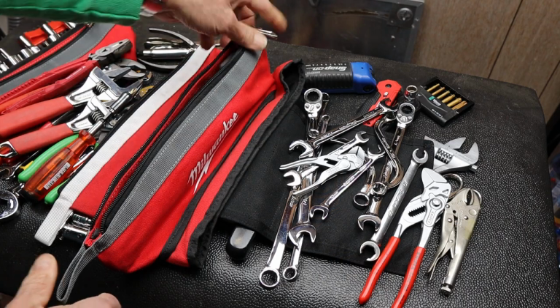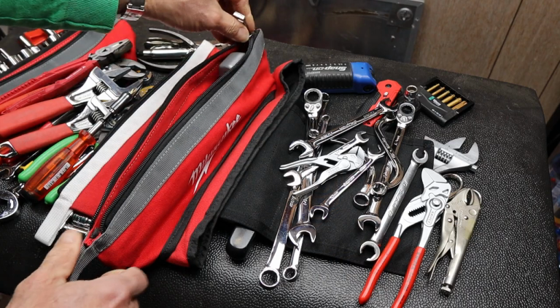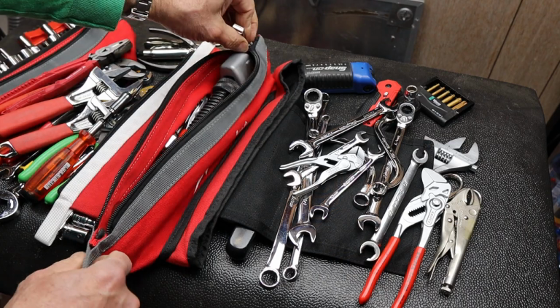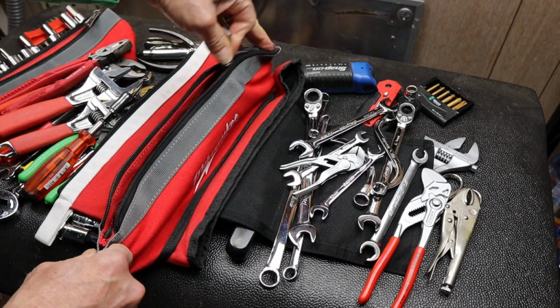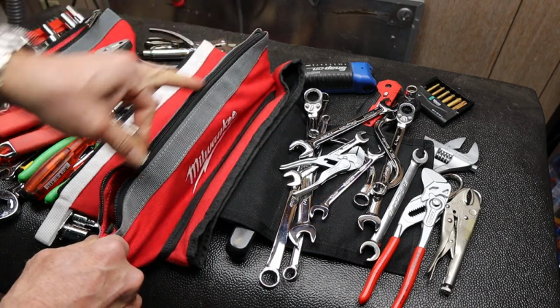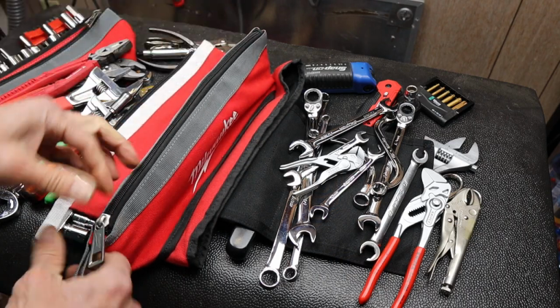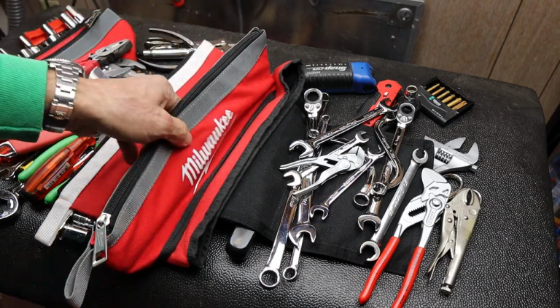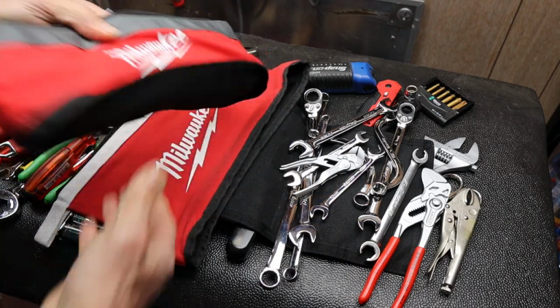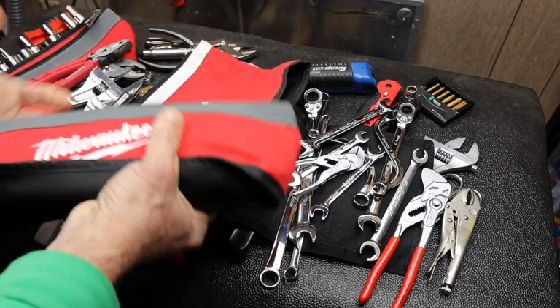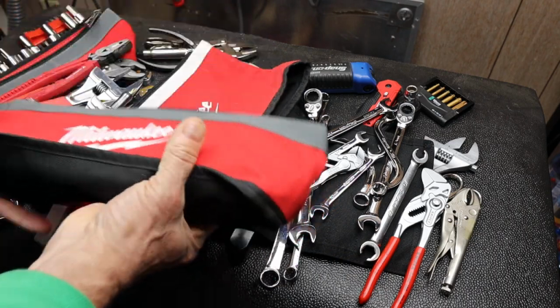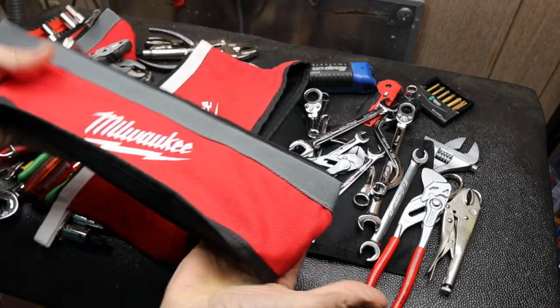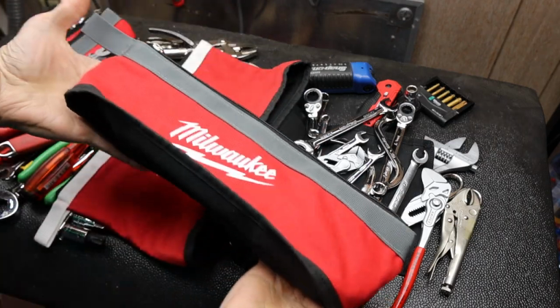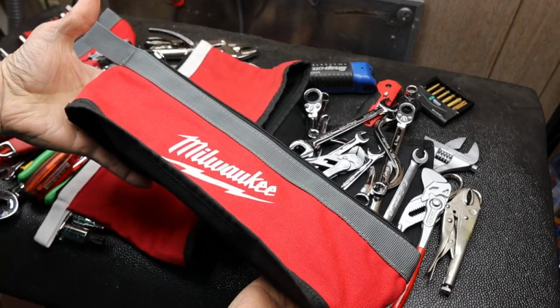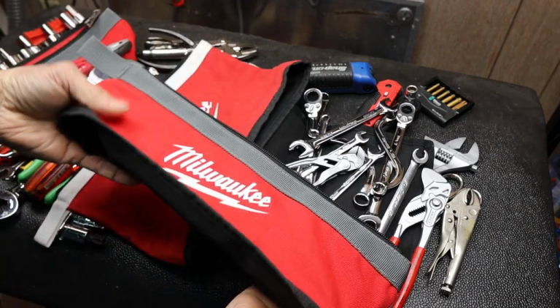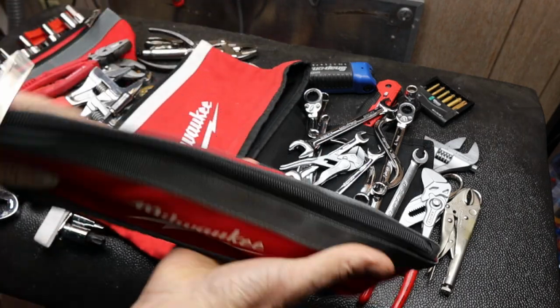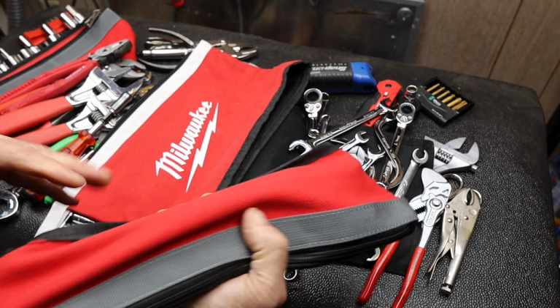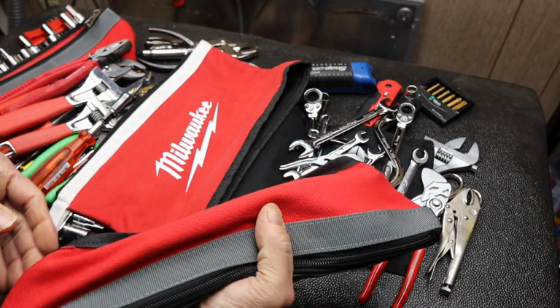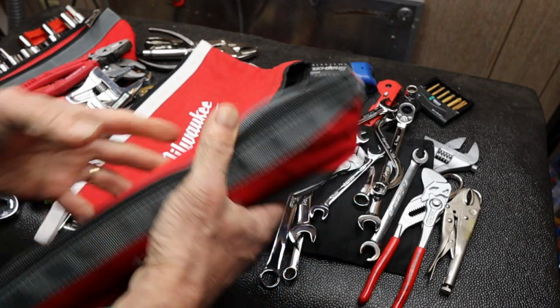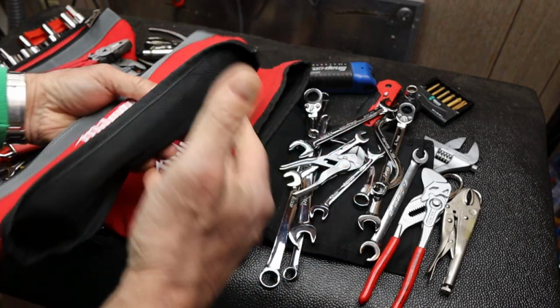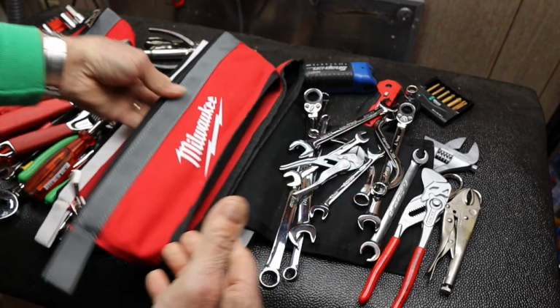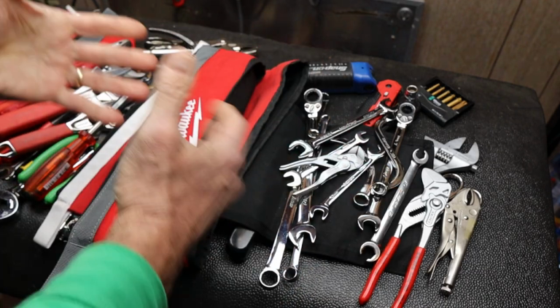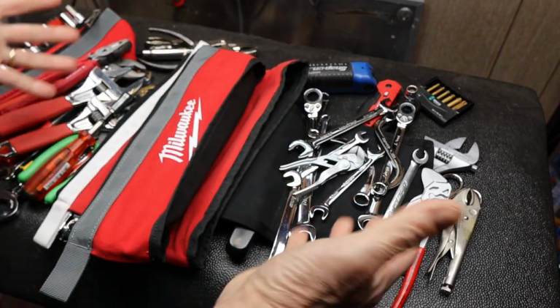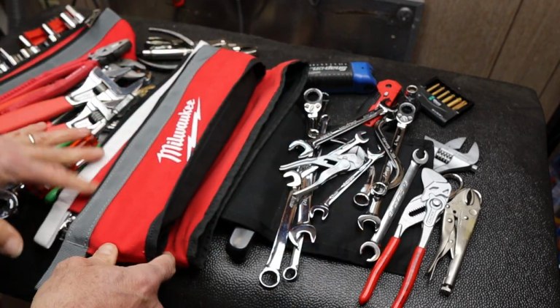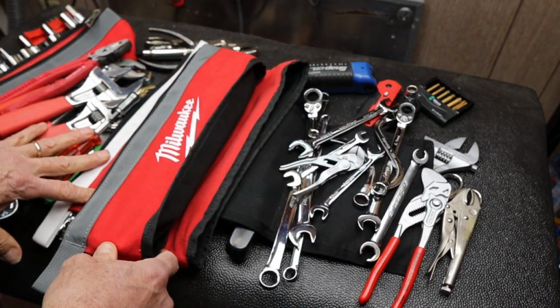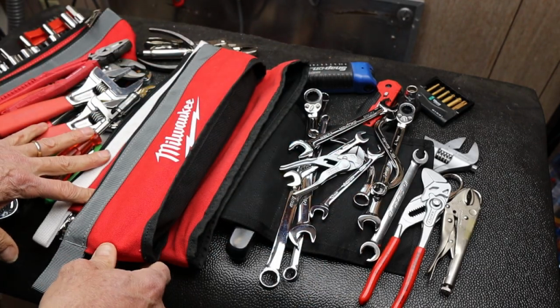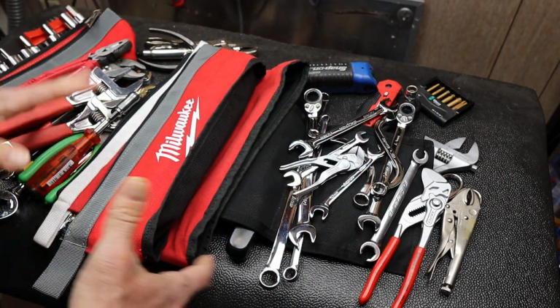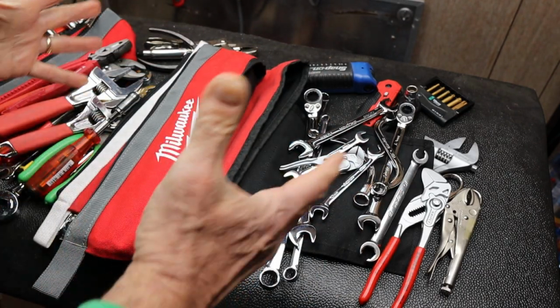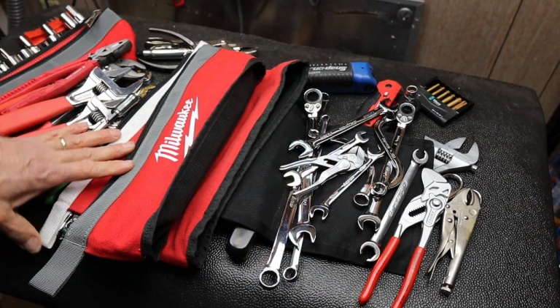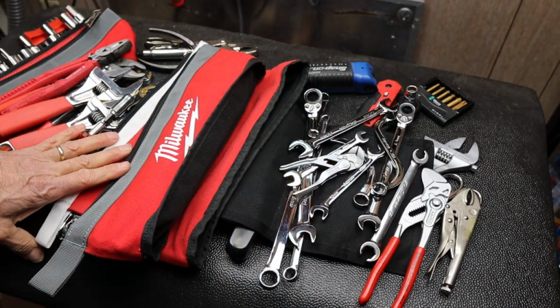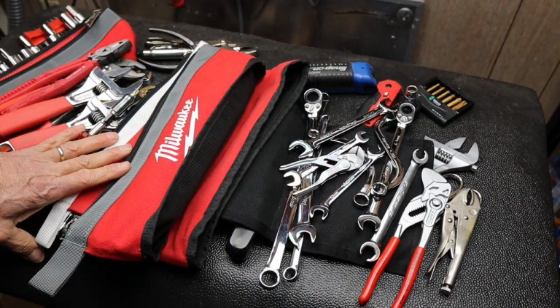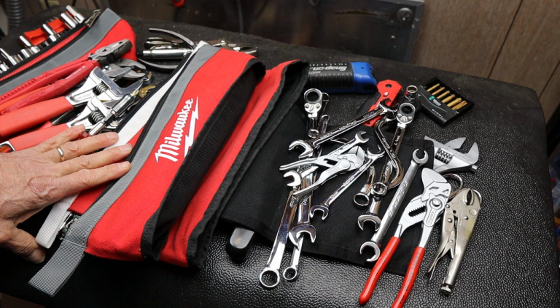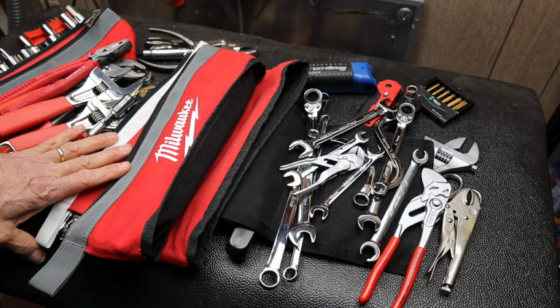And there it is — that might be my entire wrench set, versus one of these giant tool rolls, or worse, some giant blow-molded case.